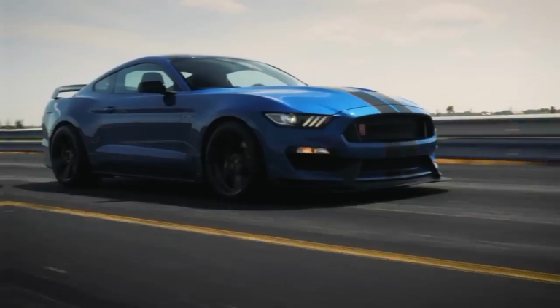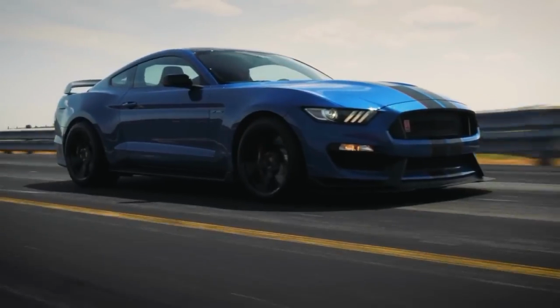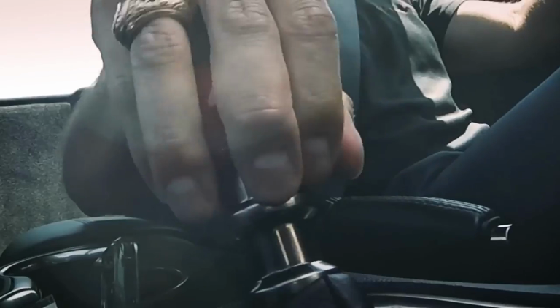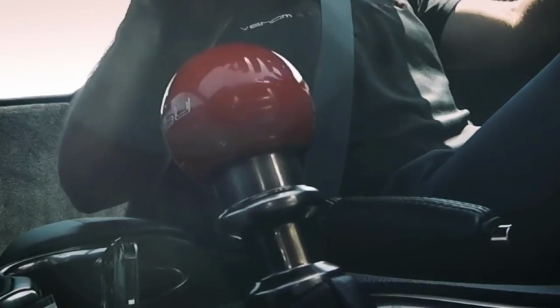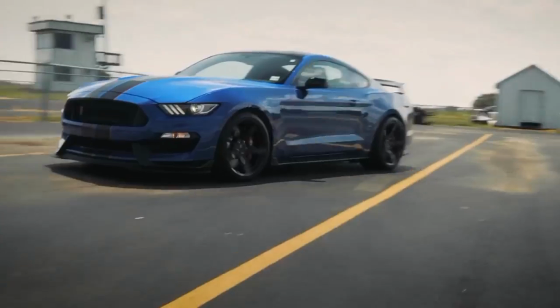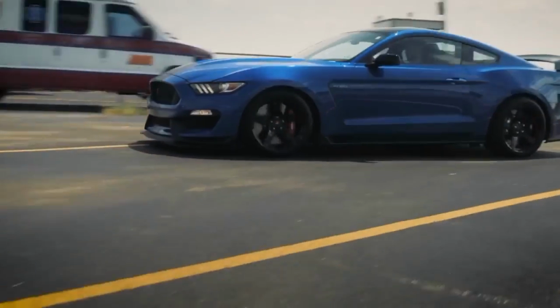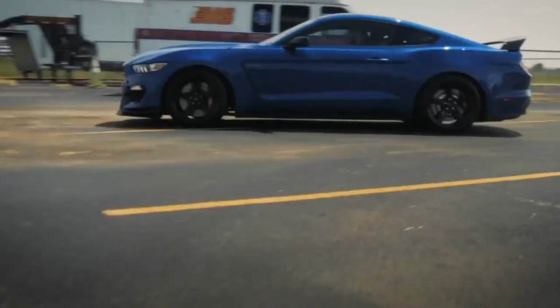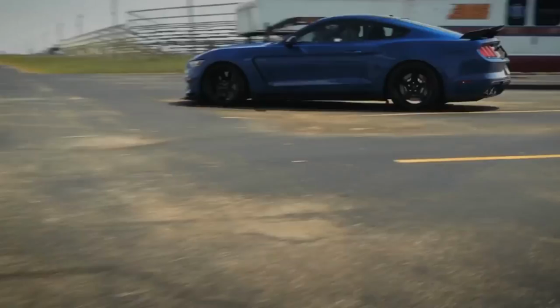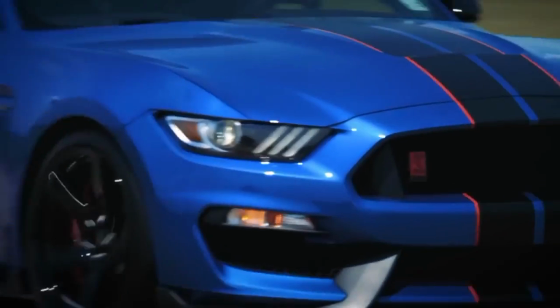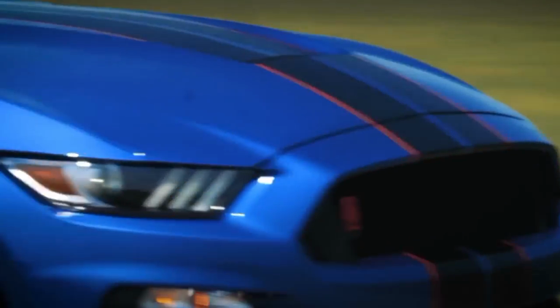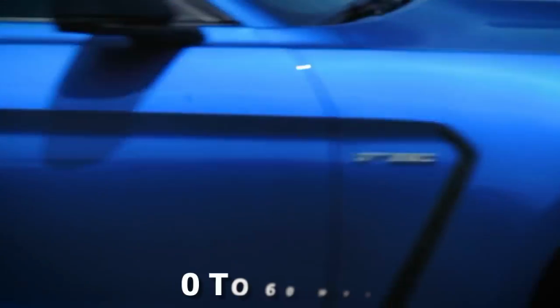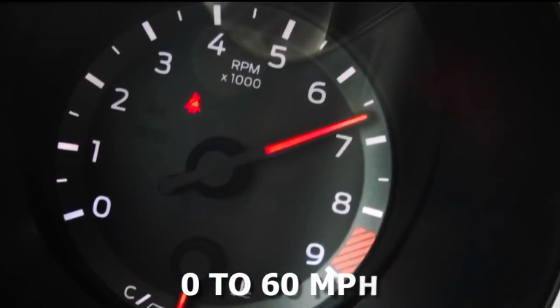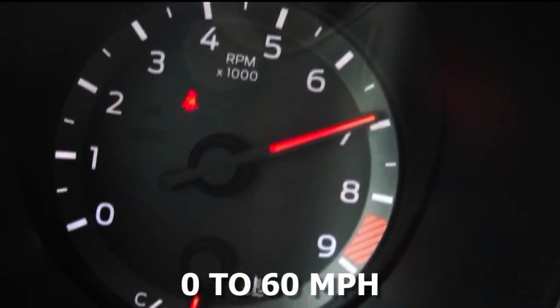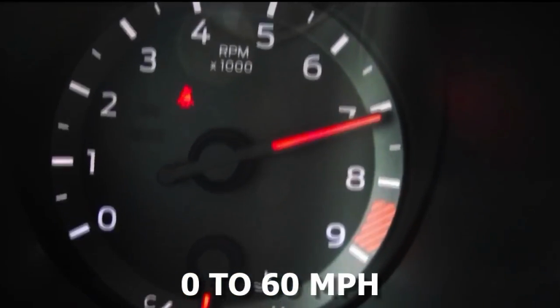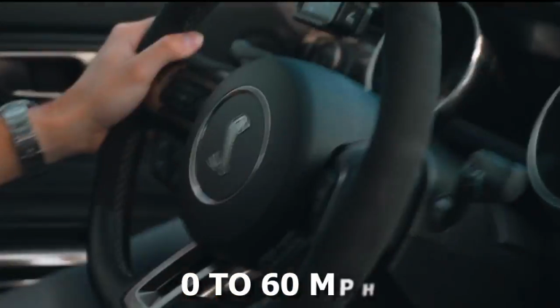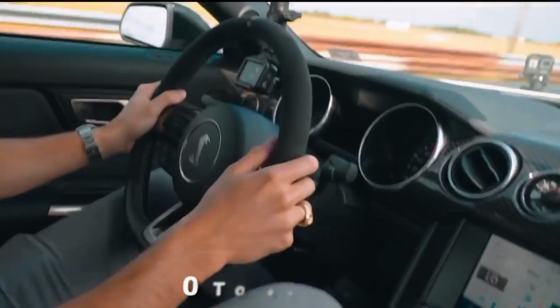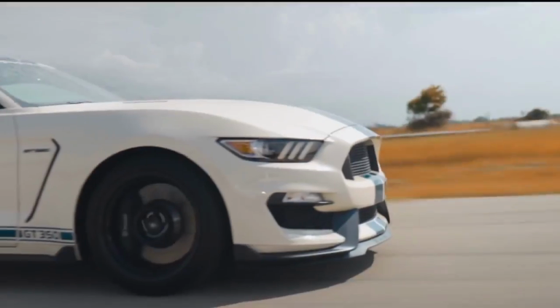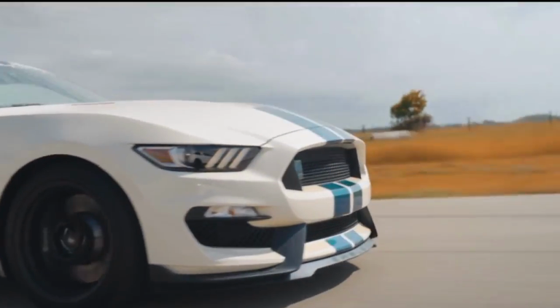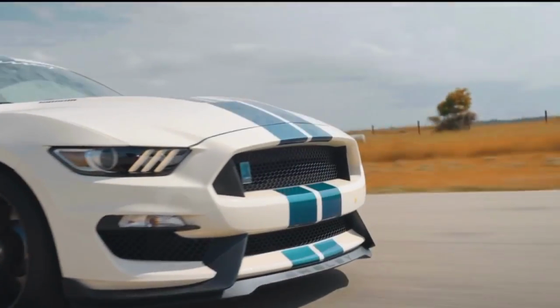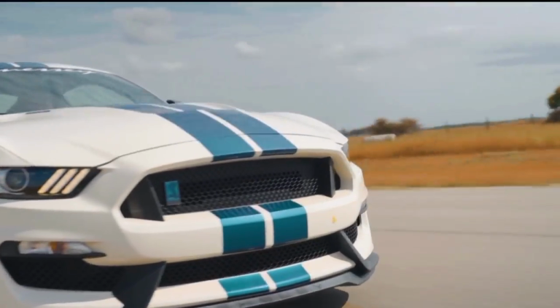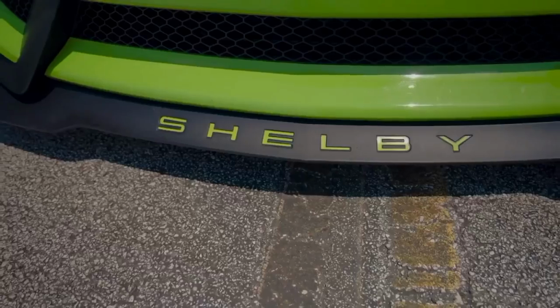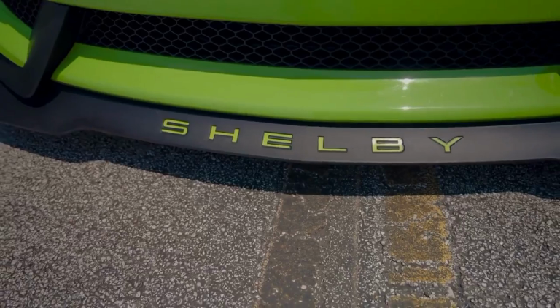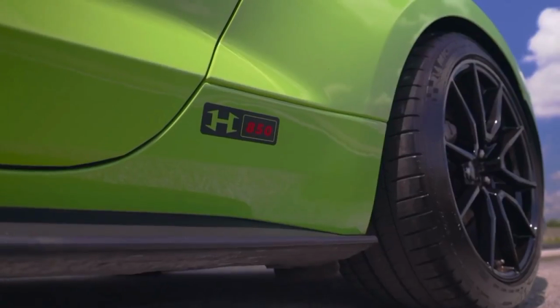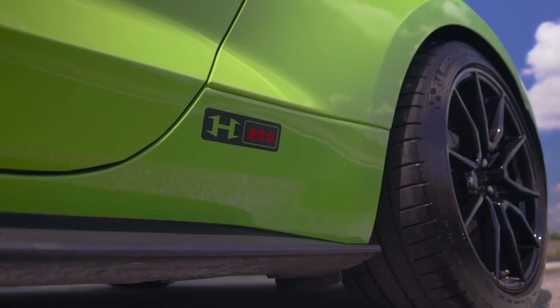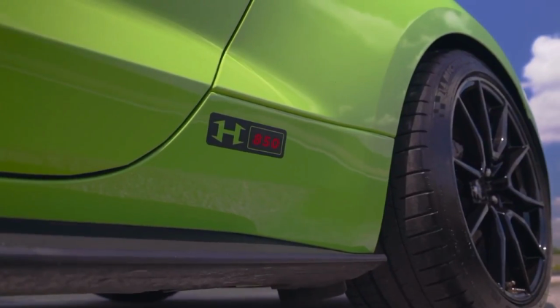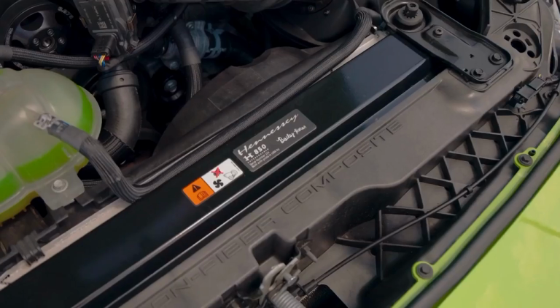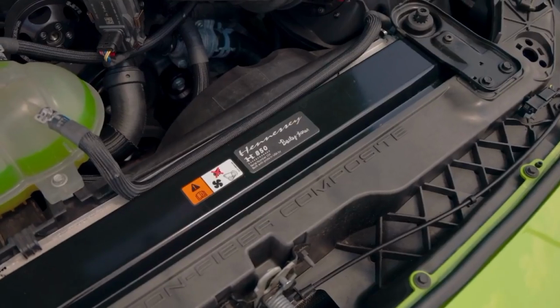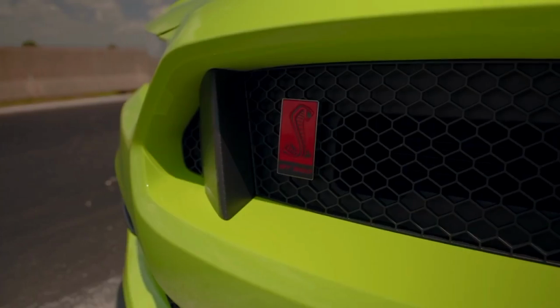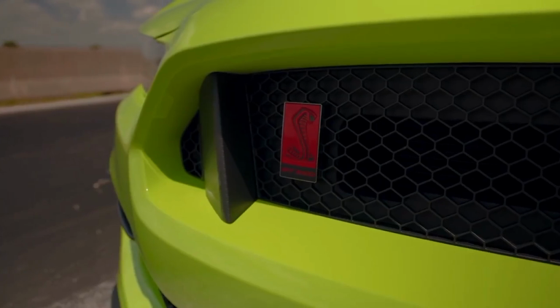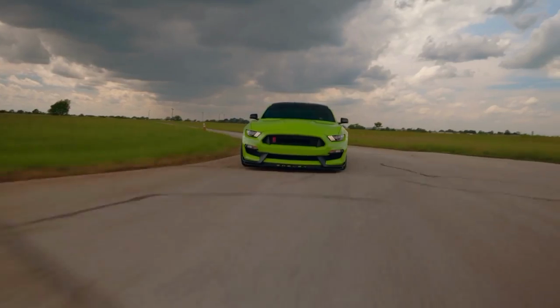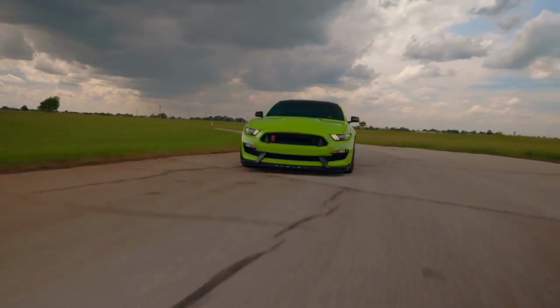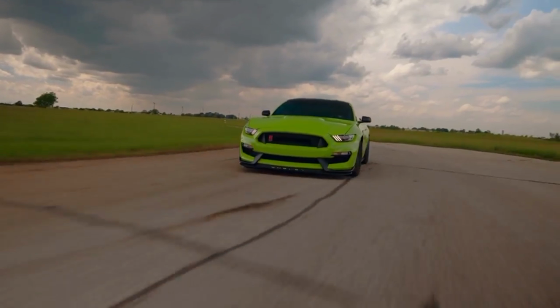The acceleration is blistering, launching the H850 from zero to 60 miles per hour in a fraction of seconds, and the engine's thunderous growl creates an unrivaled symphony for the driver's ears.